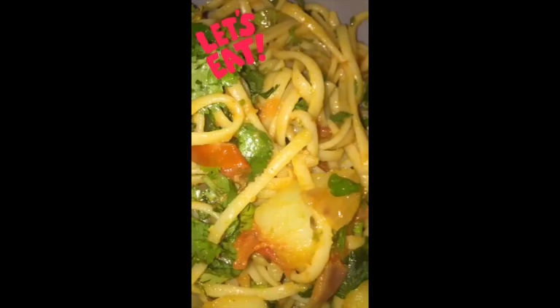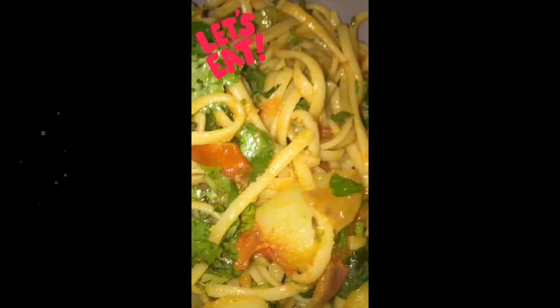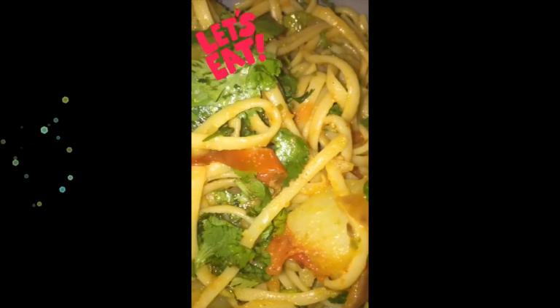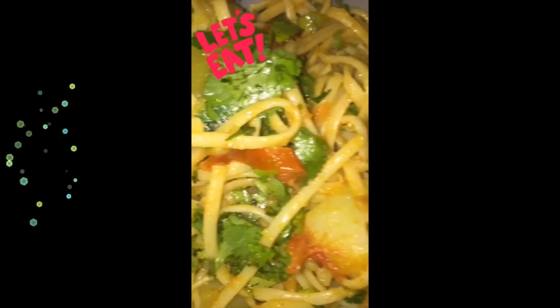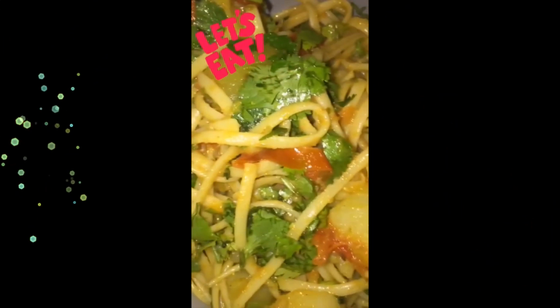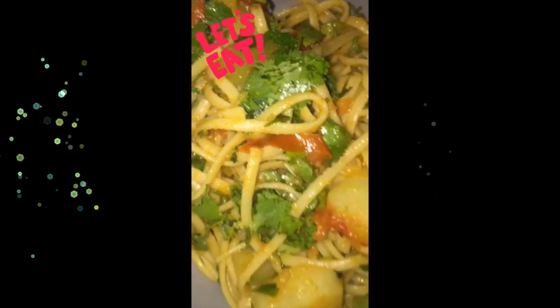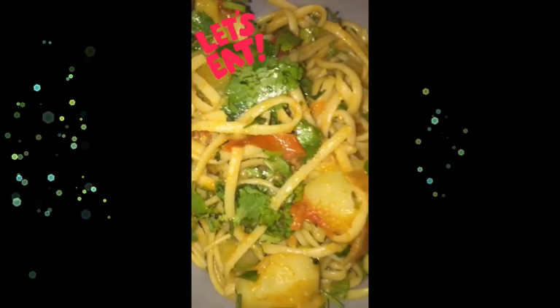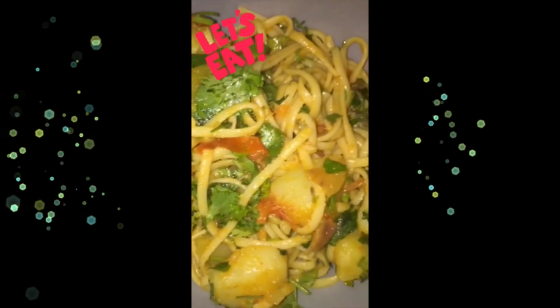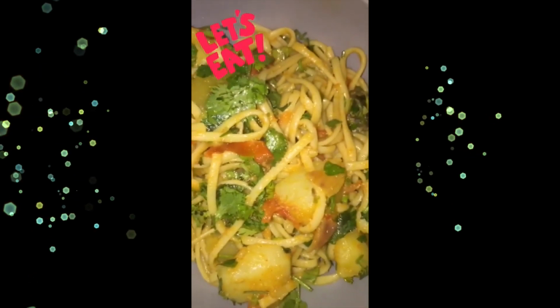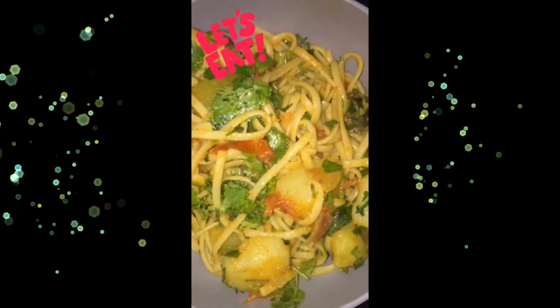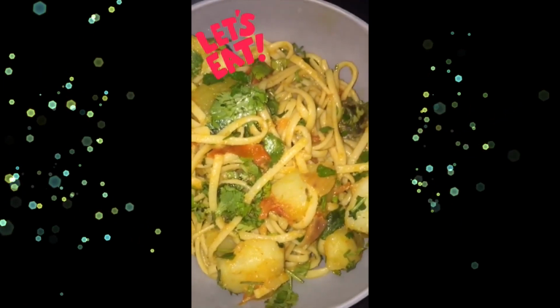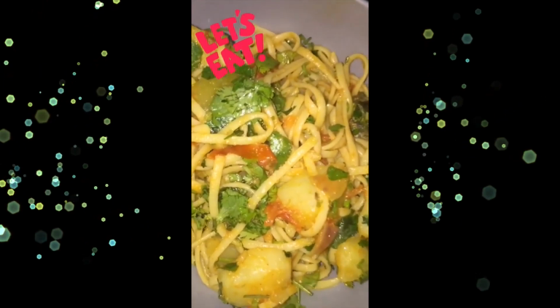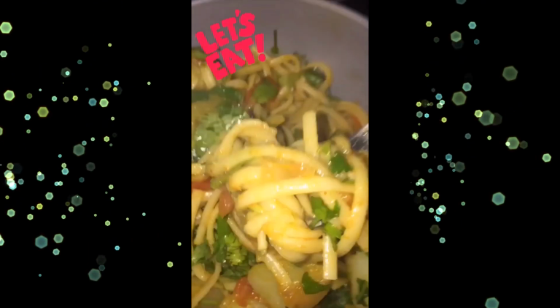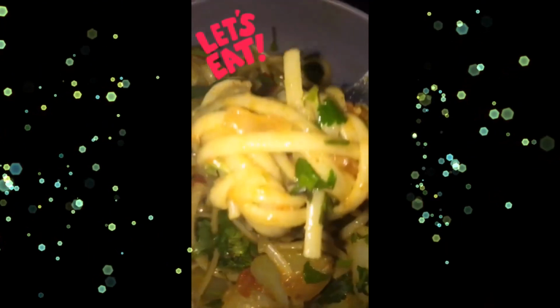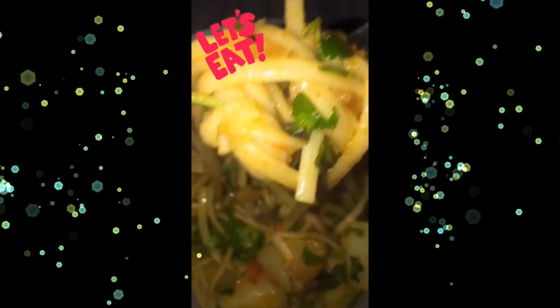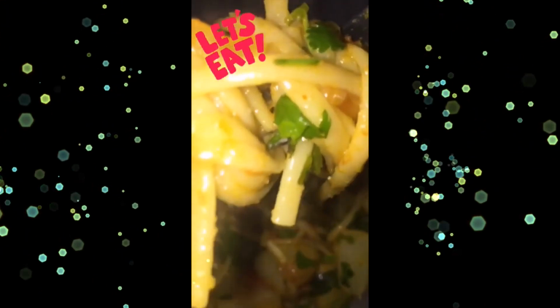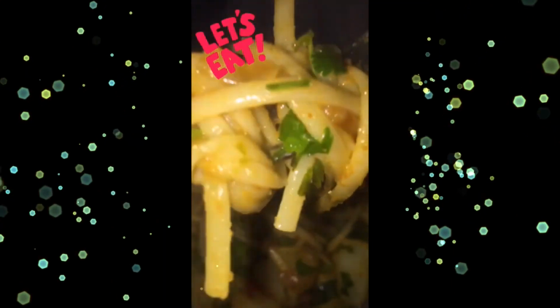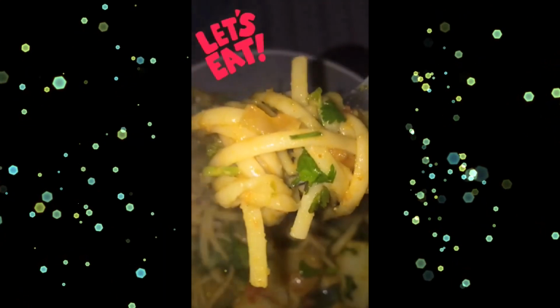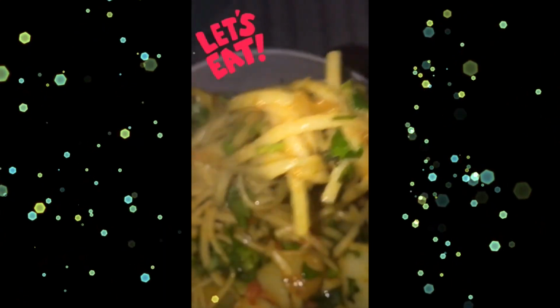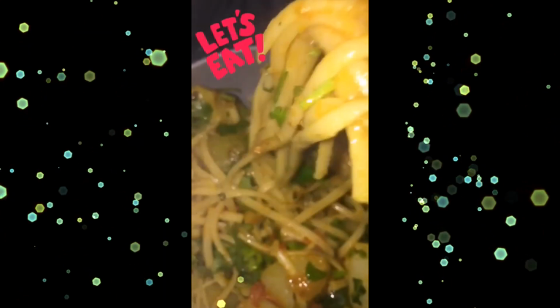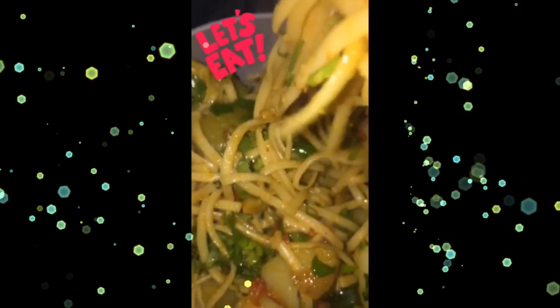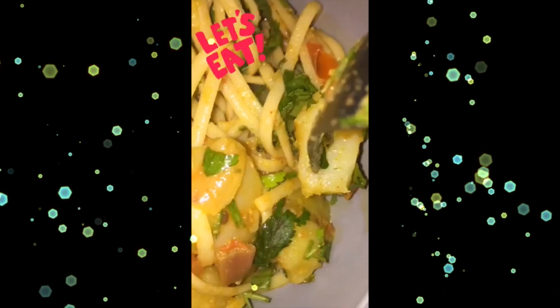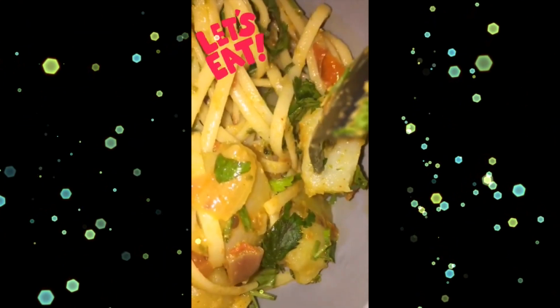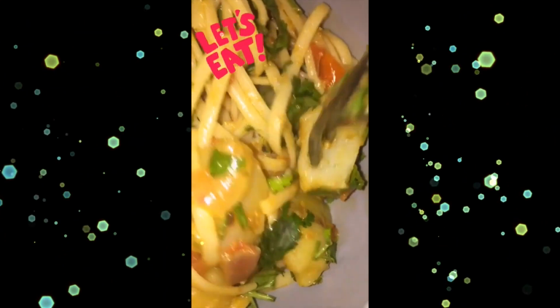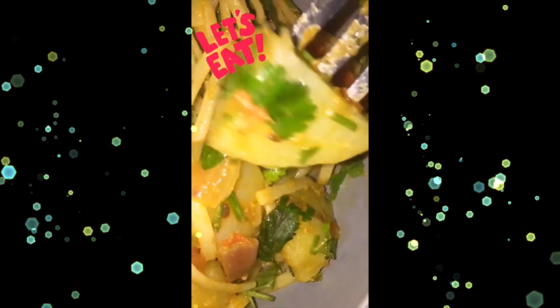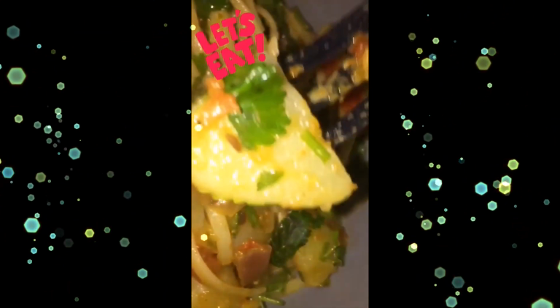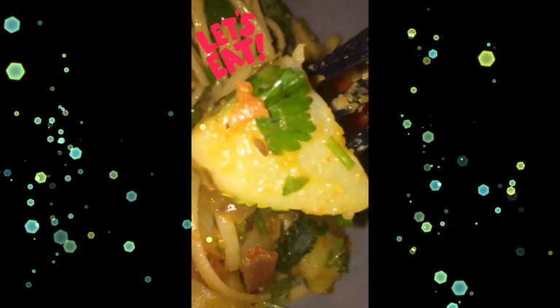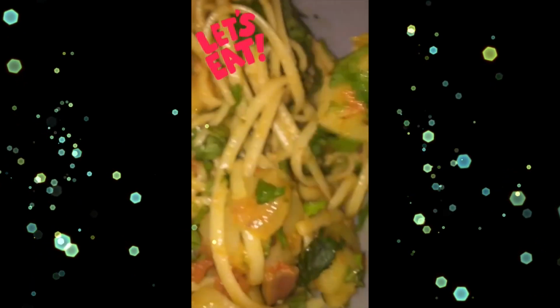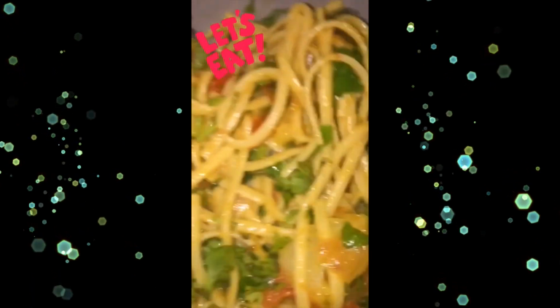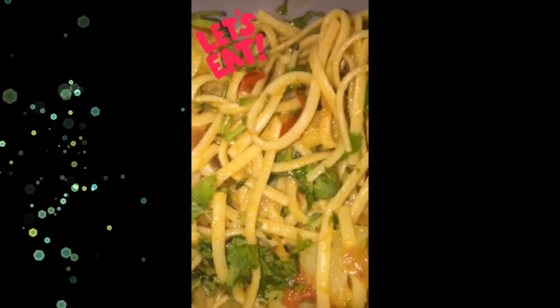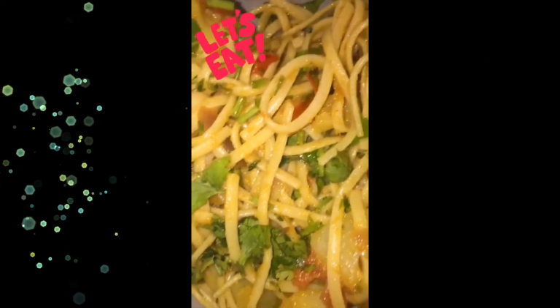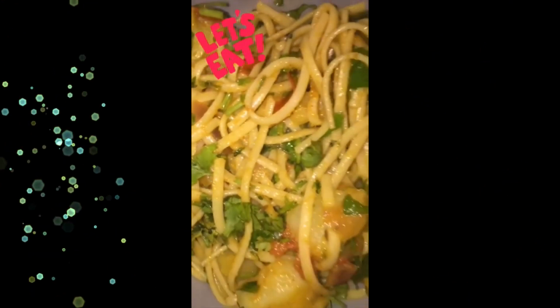I smell something — I think mama is cooking in the kitchen. She's cooking up the things that I've been wishing for.